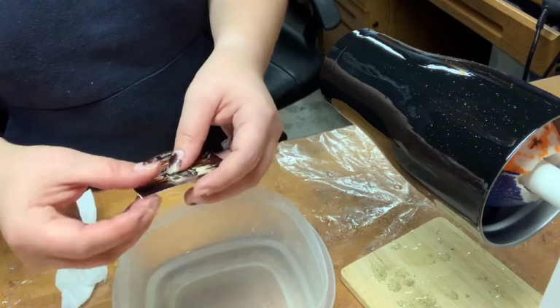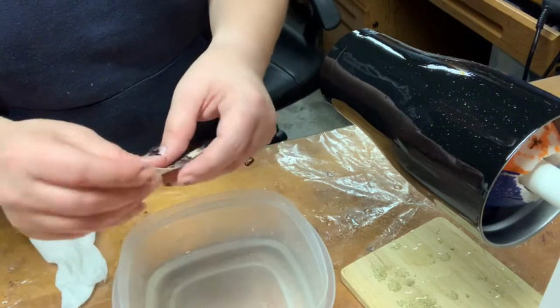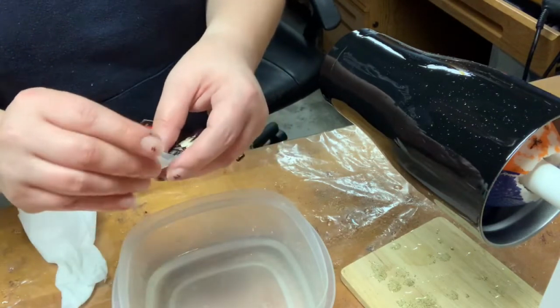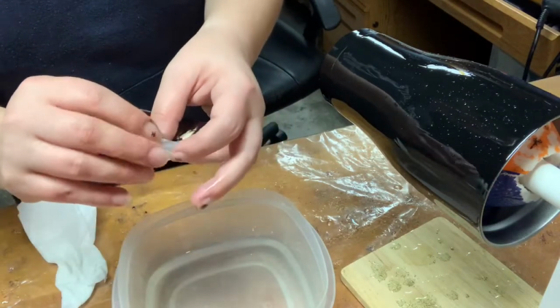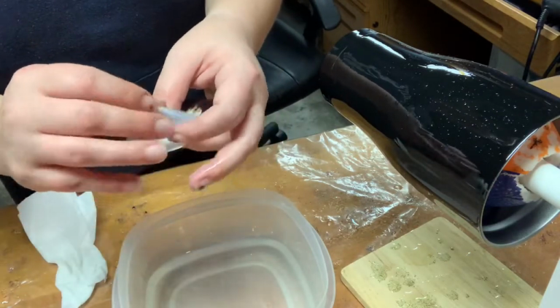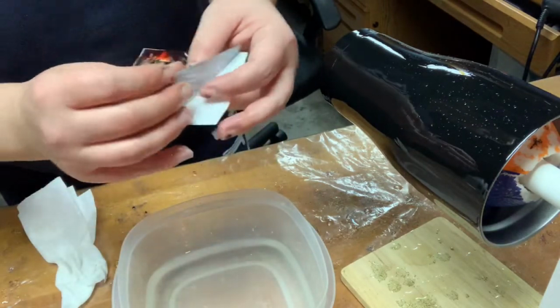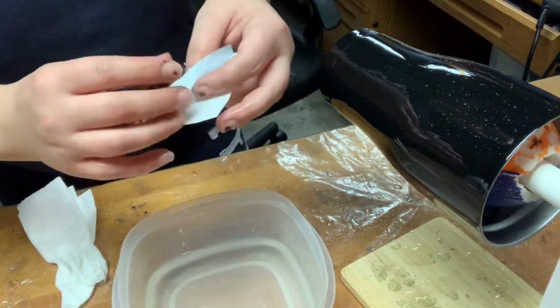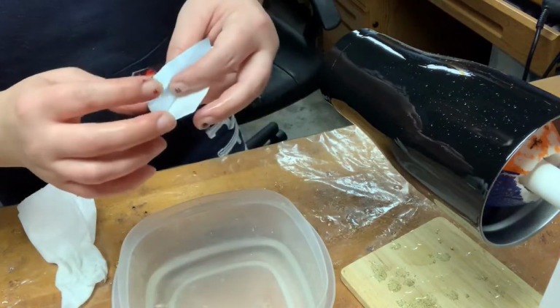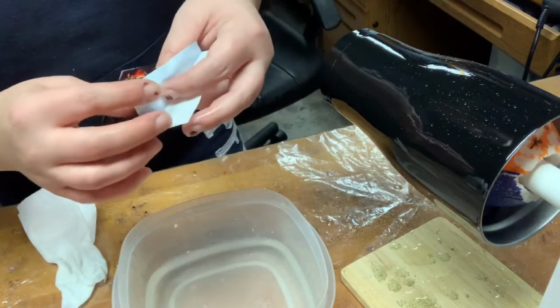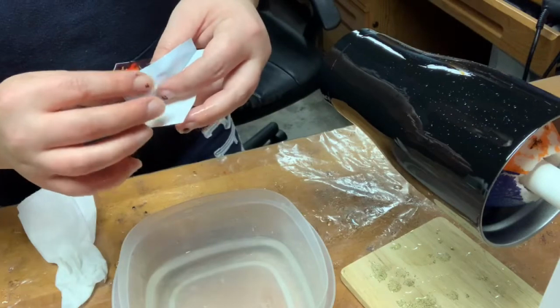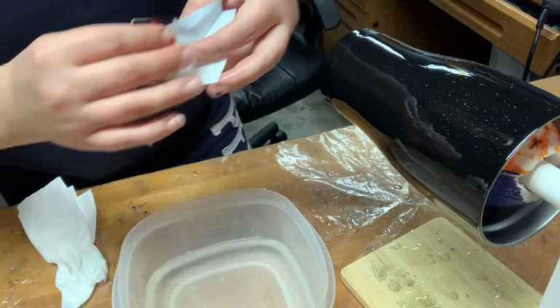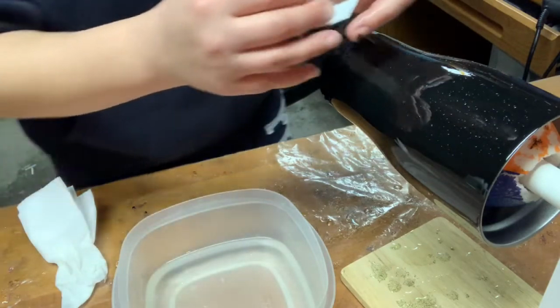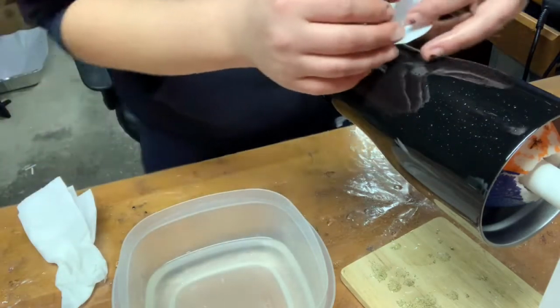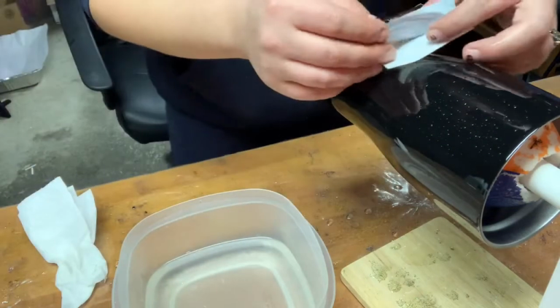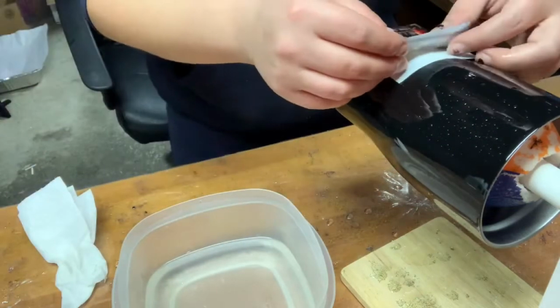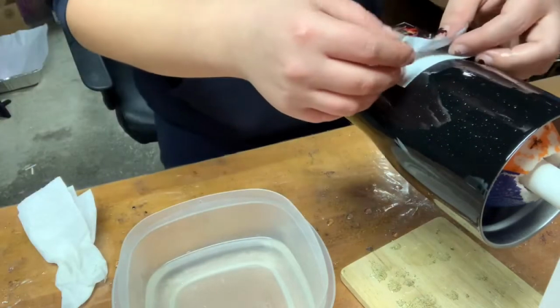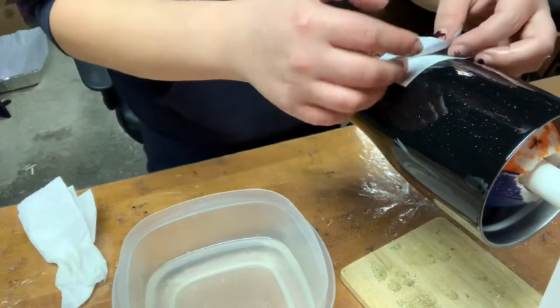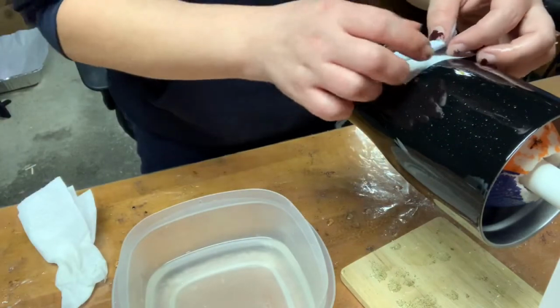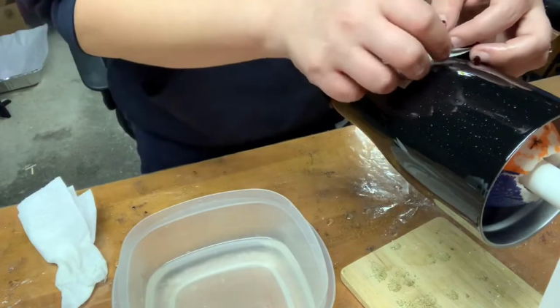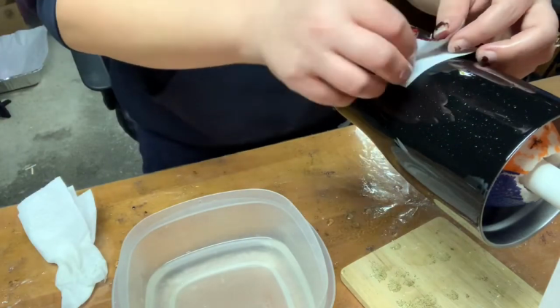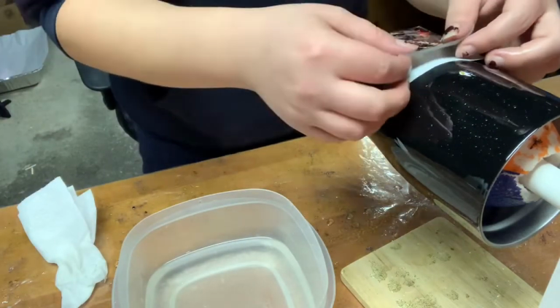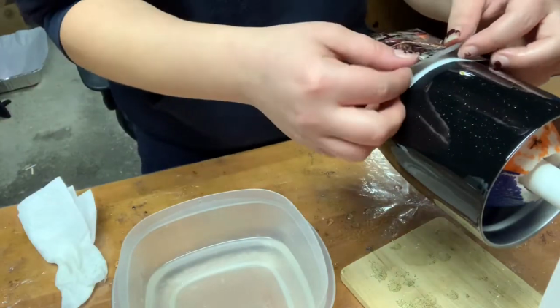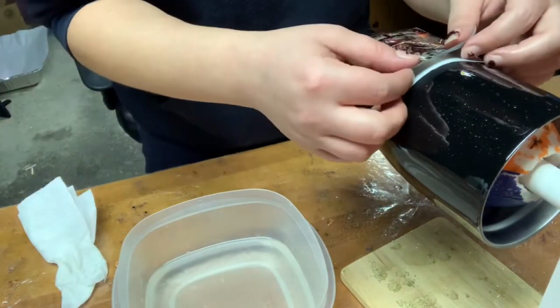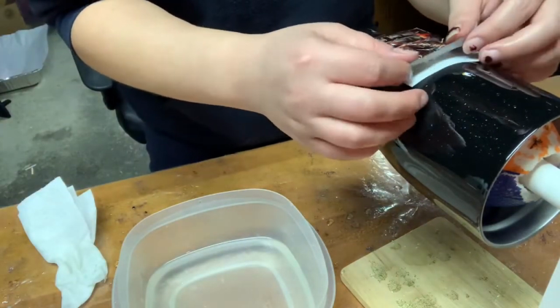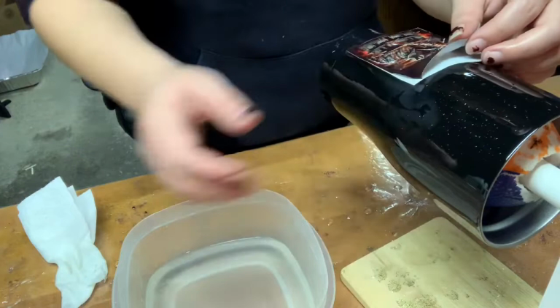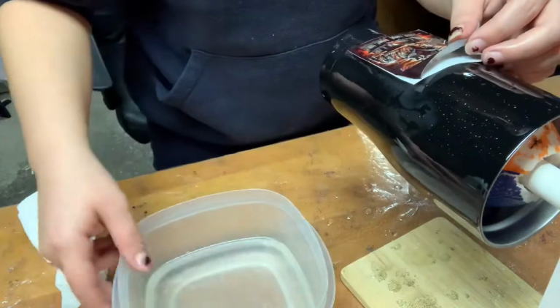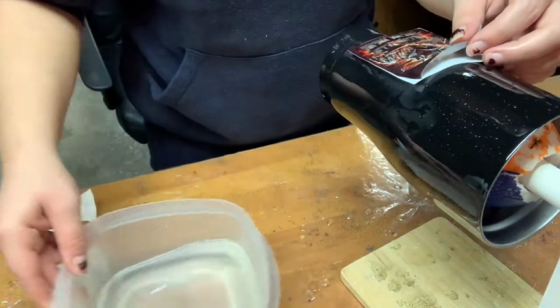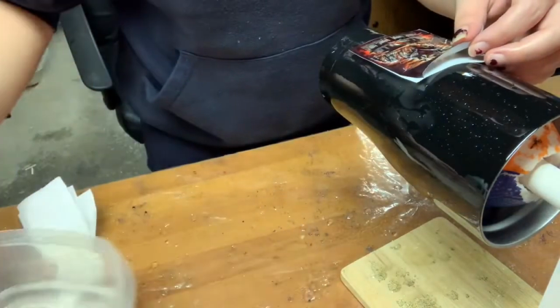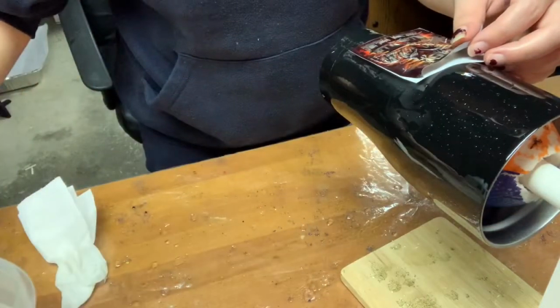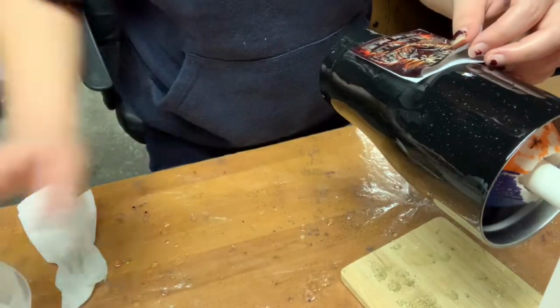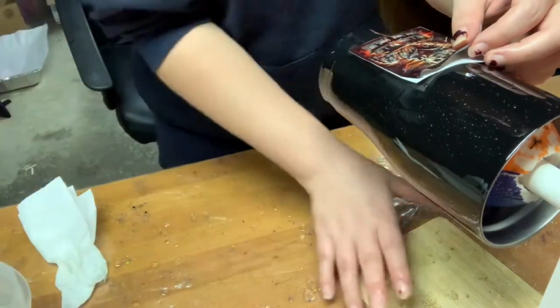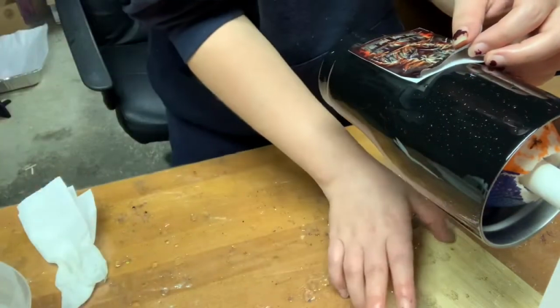Now when I do these, I let them come off nice and slow. I'll move this over some more so you can see better.